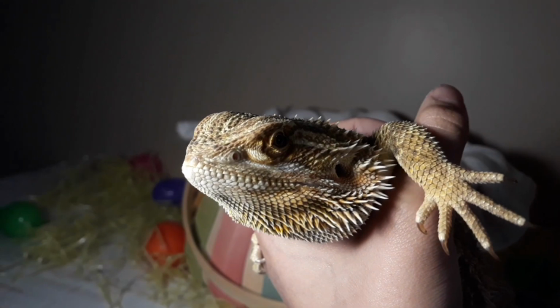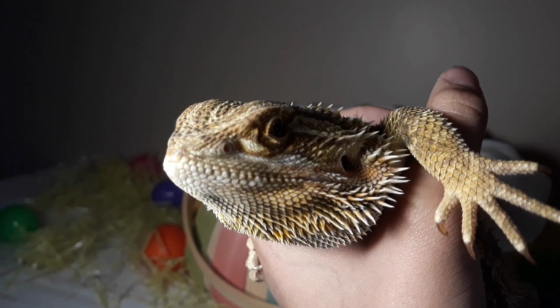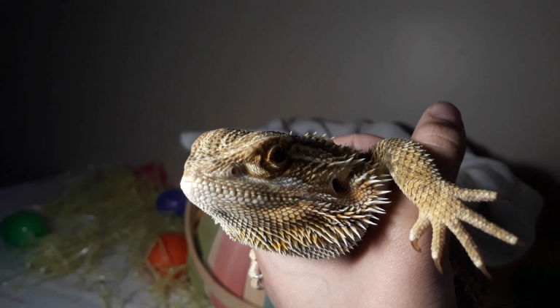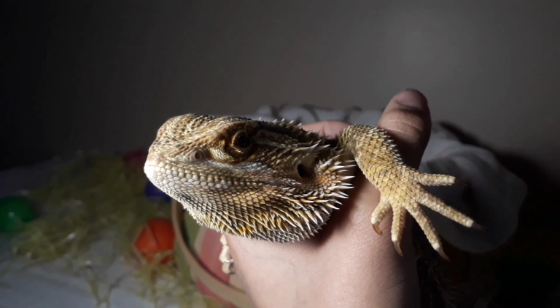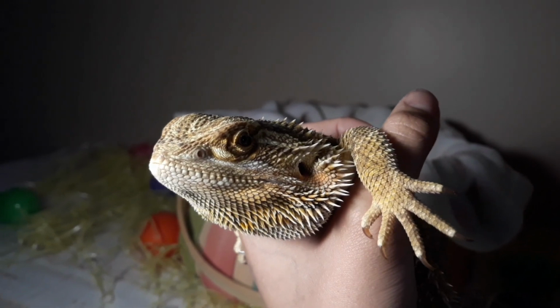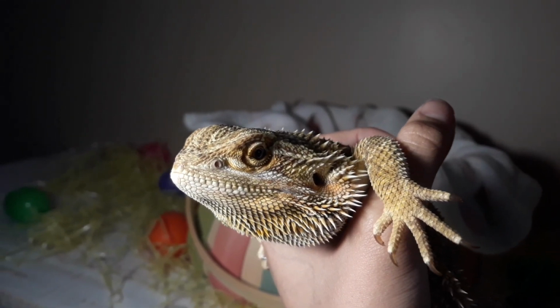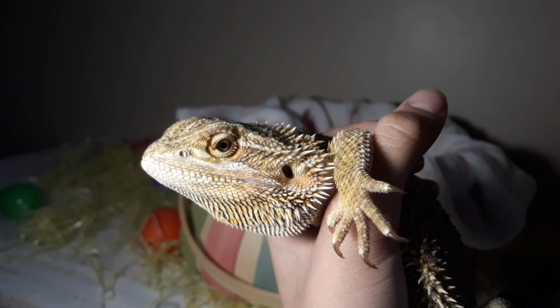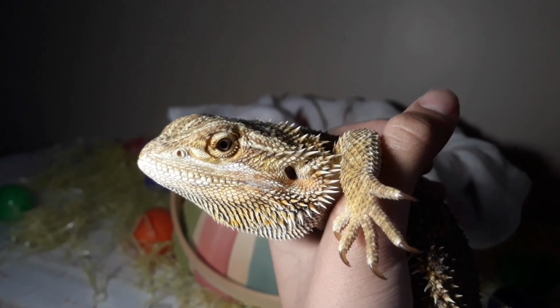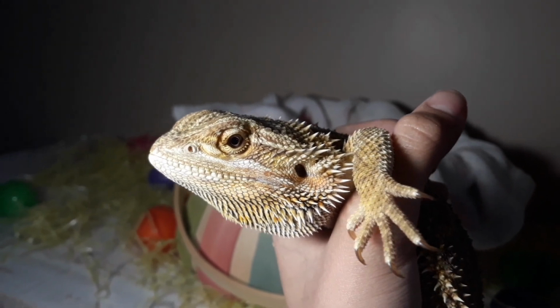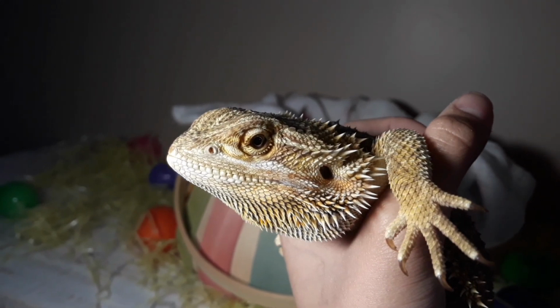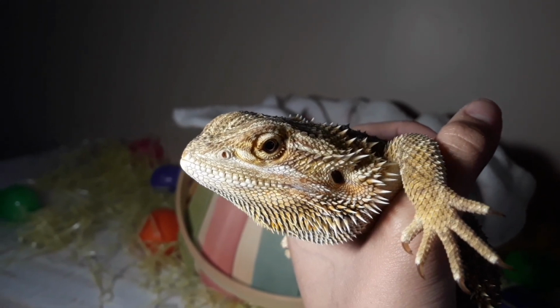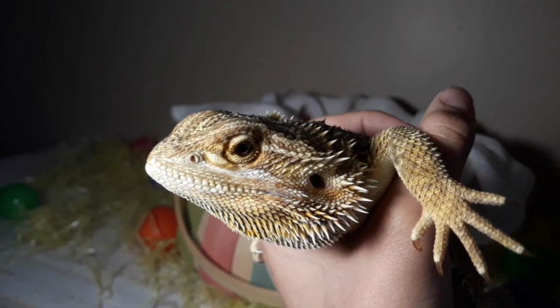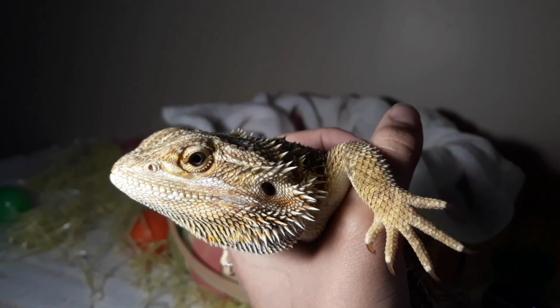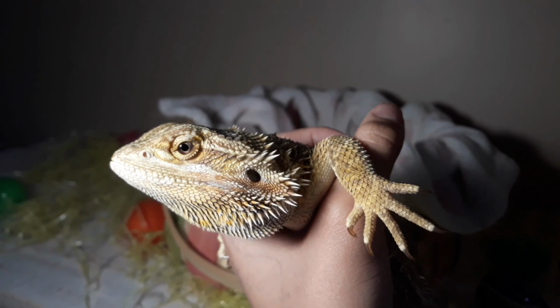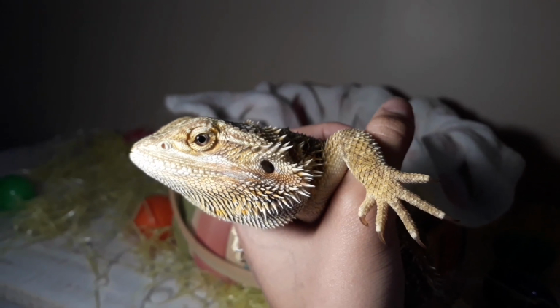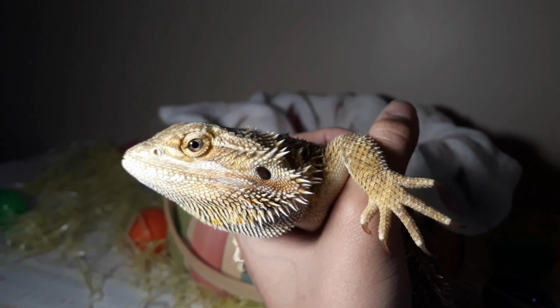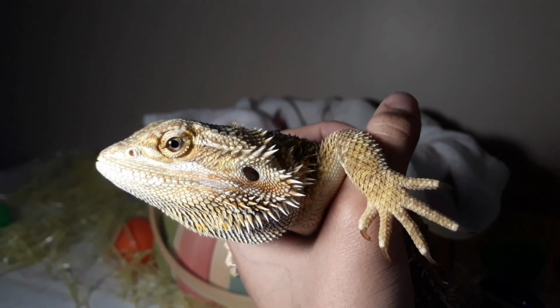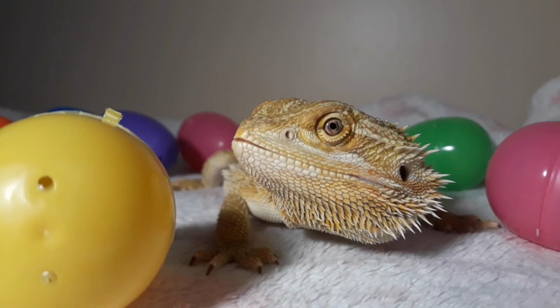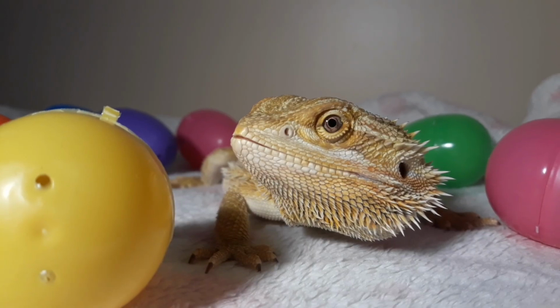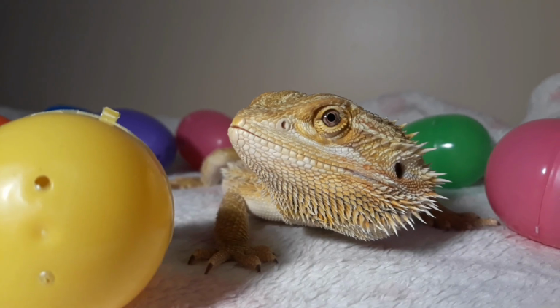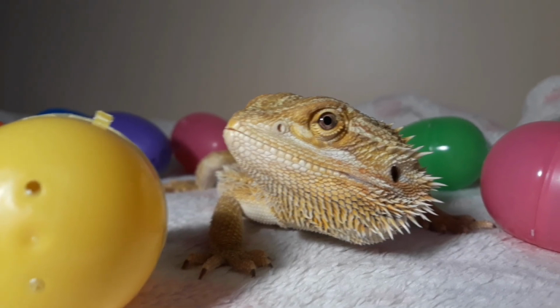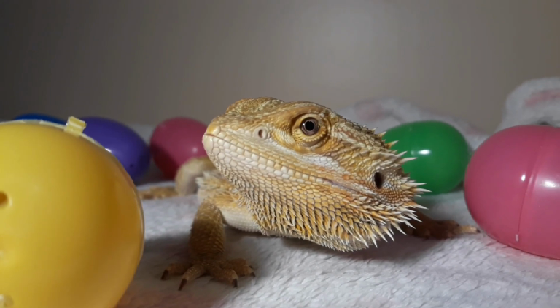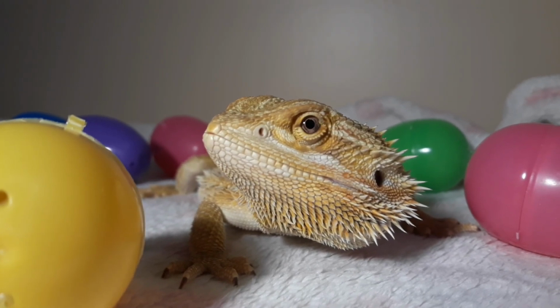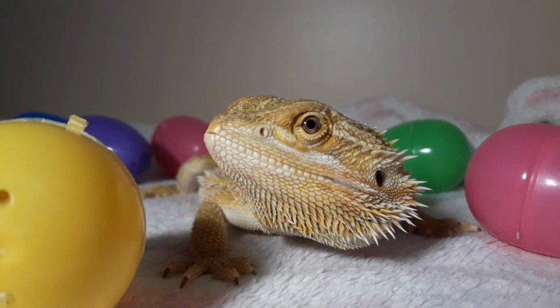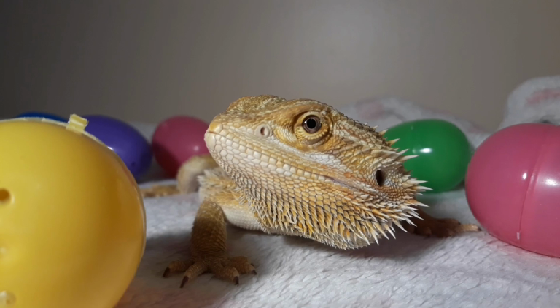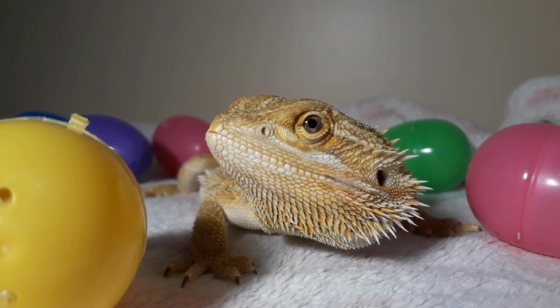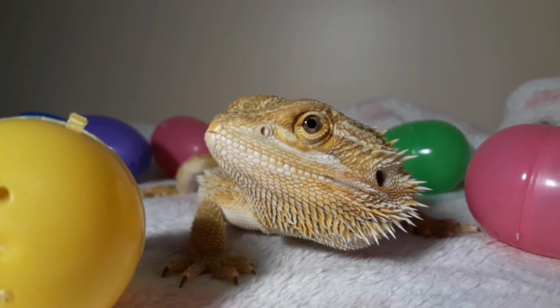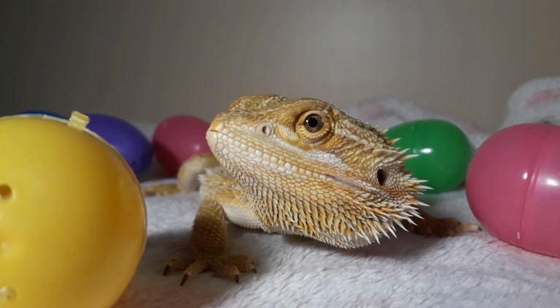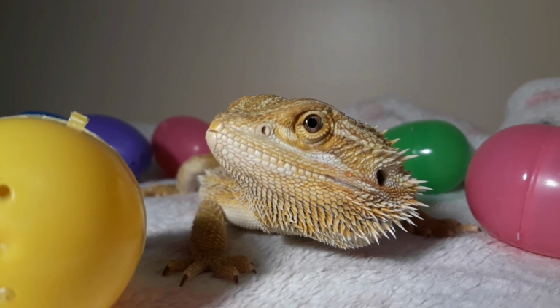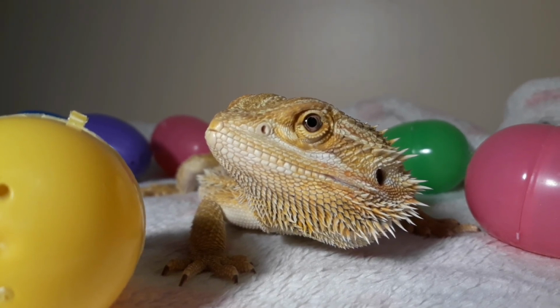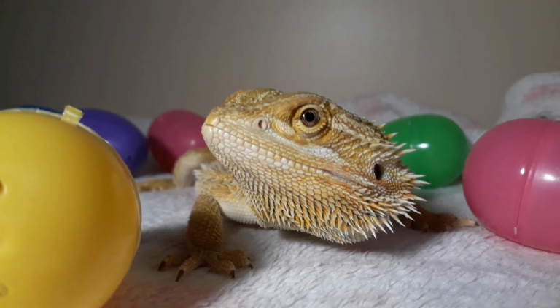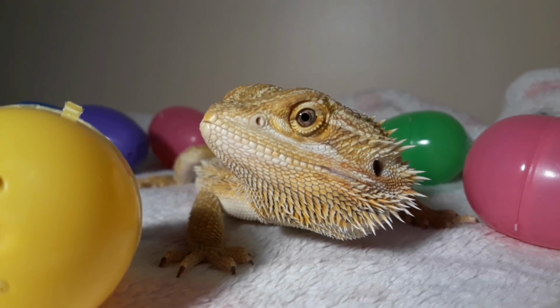As a surprise I decided to add in Spike because Spike is just so photogenic and always gets the best shots because she stays very still. So I laid down a blanket for her and then put the plastic eggs around her and she just stayed in this position the entire time.